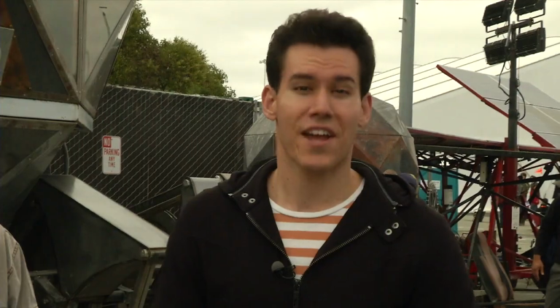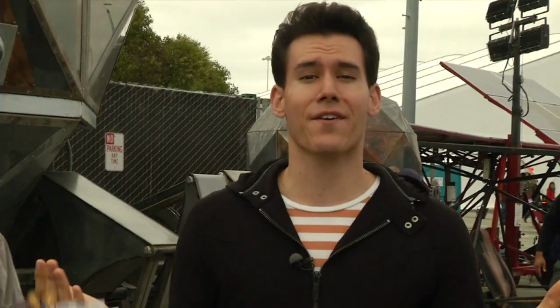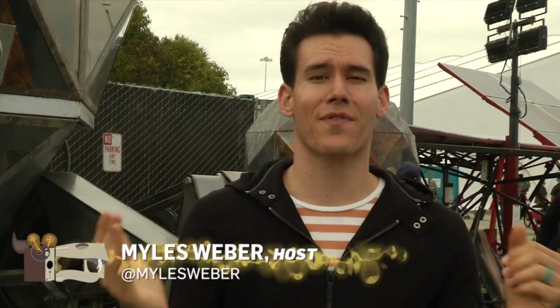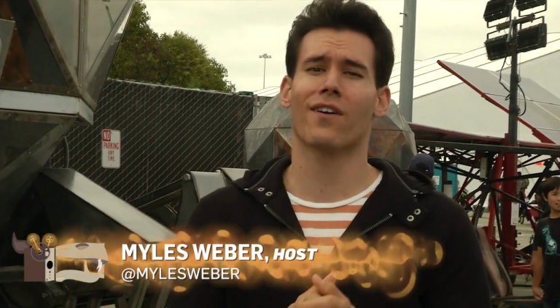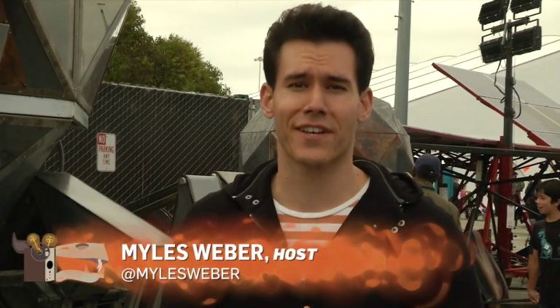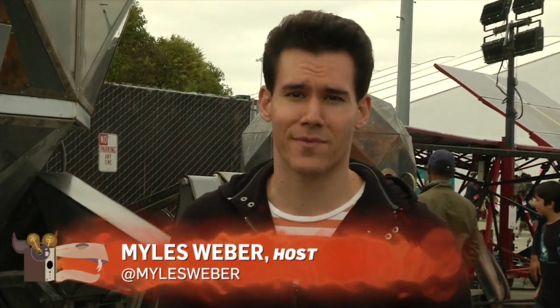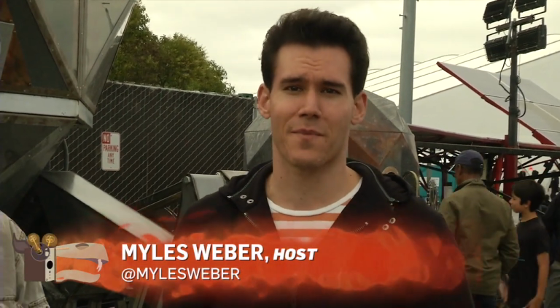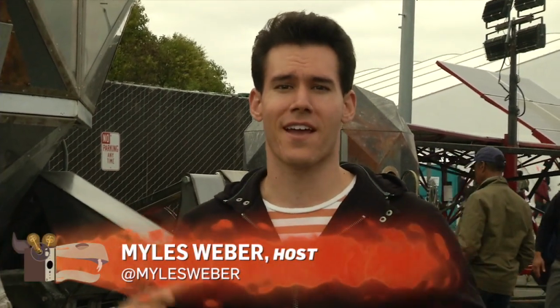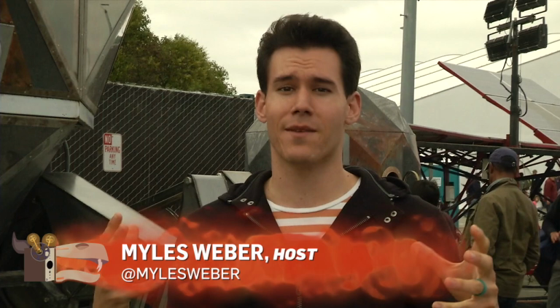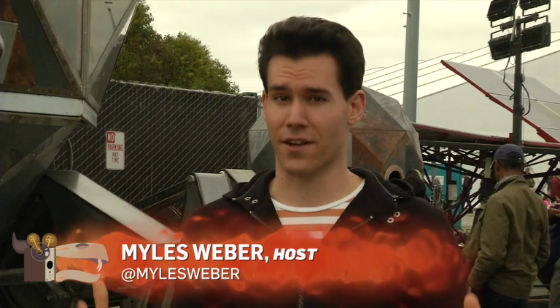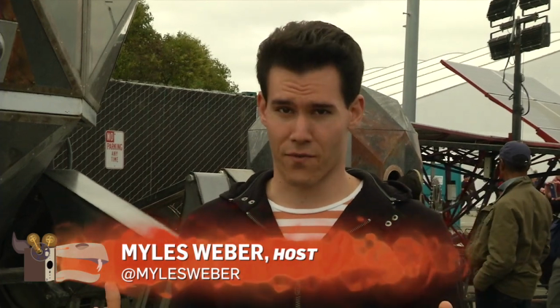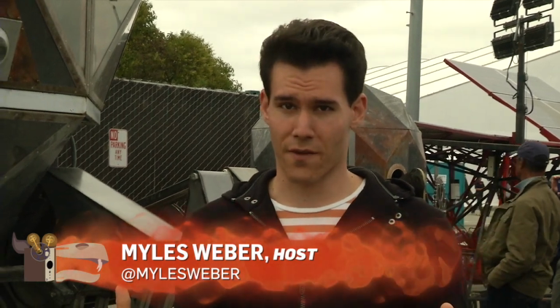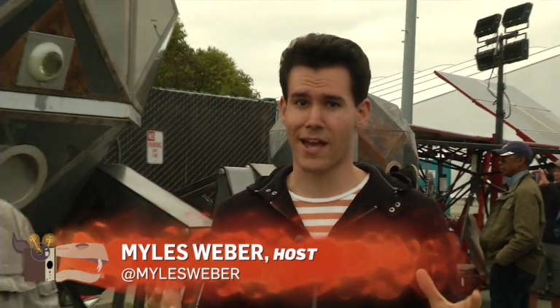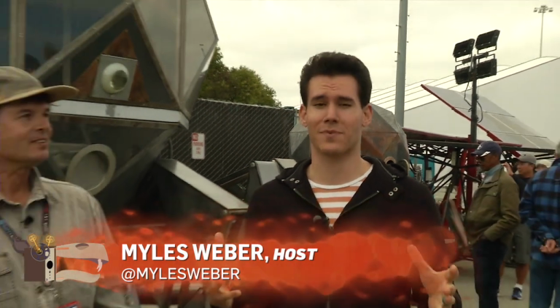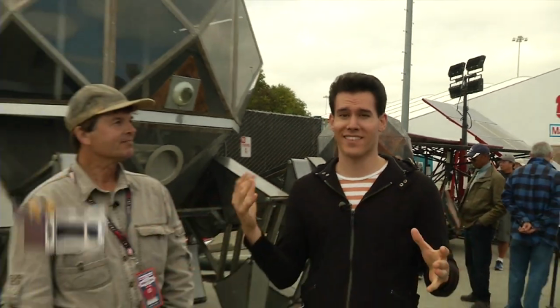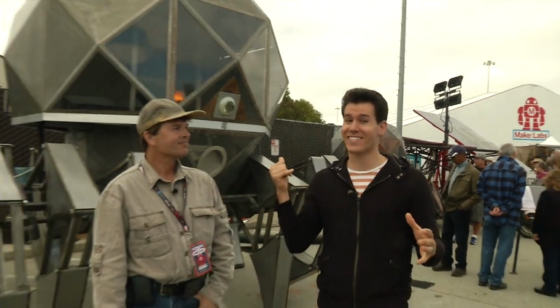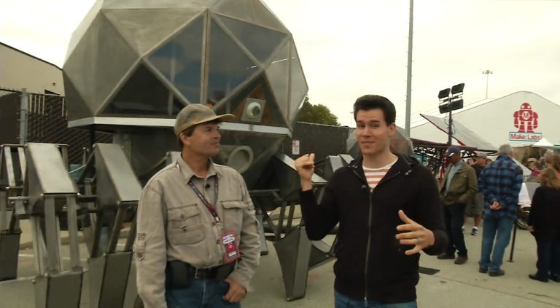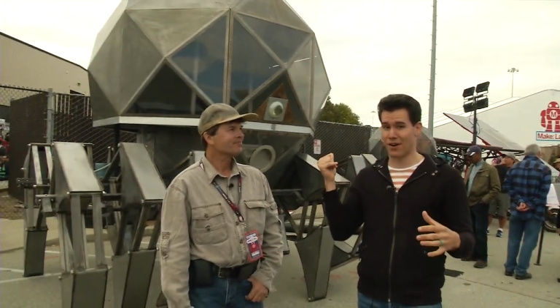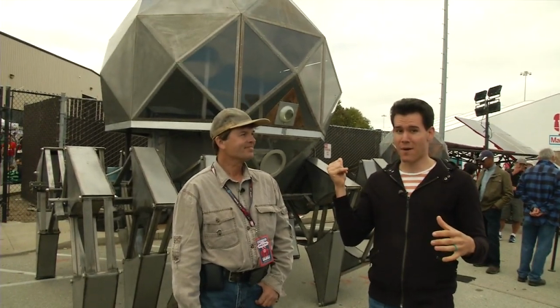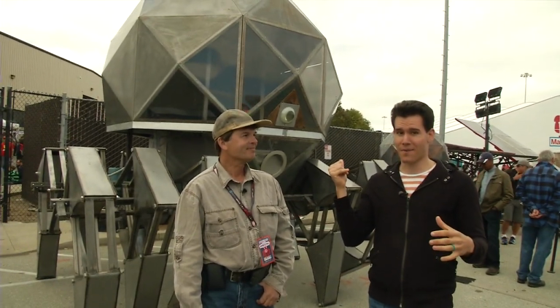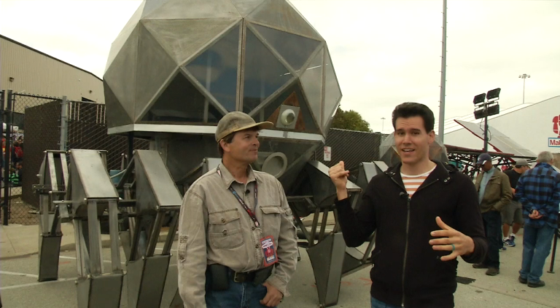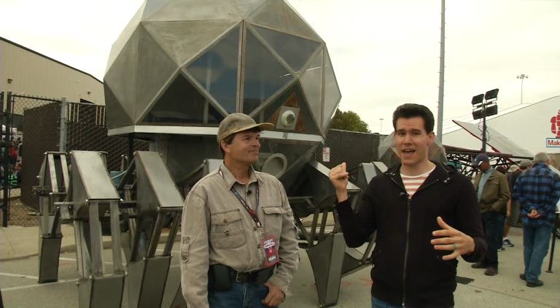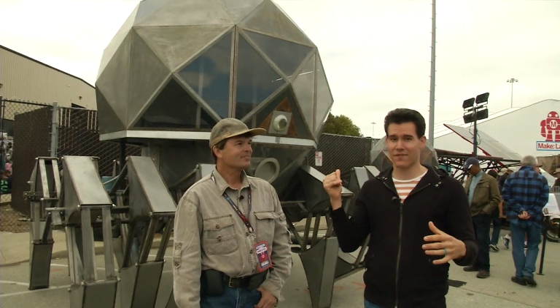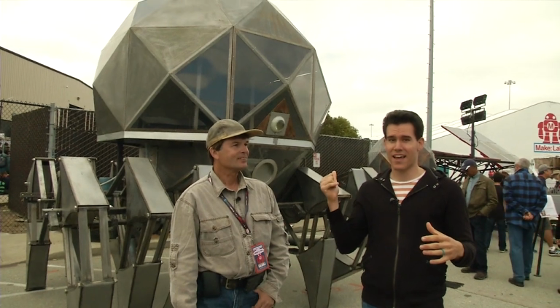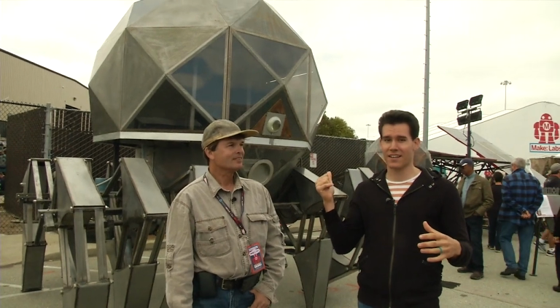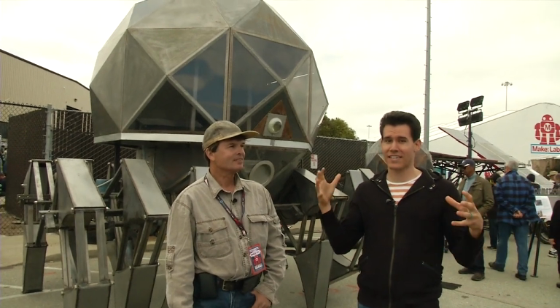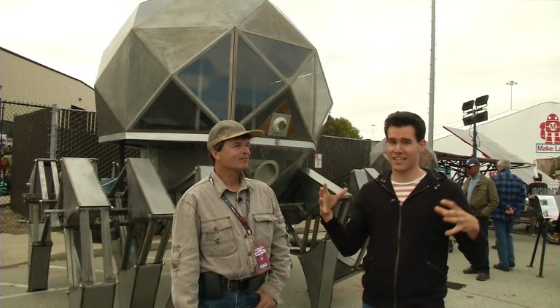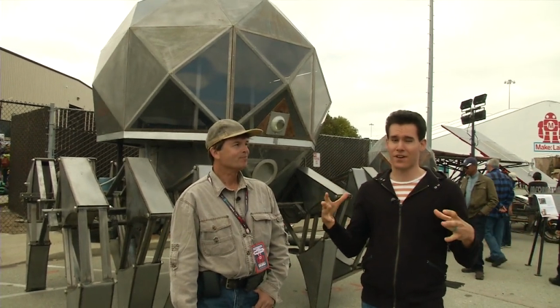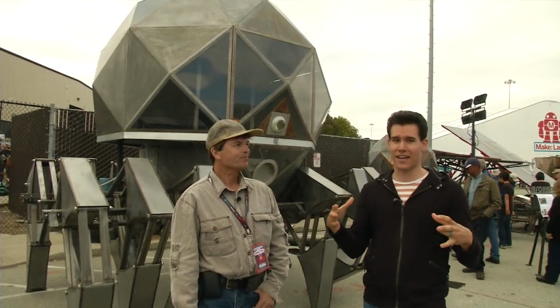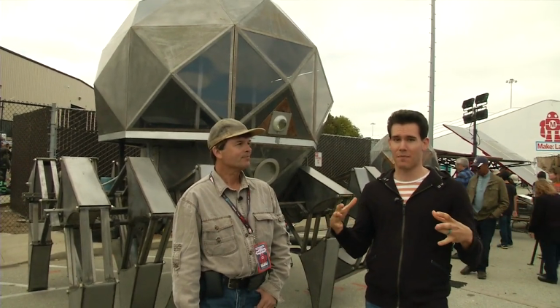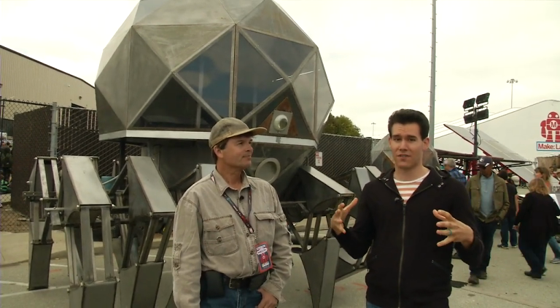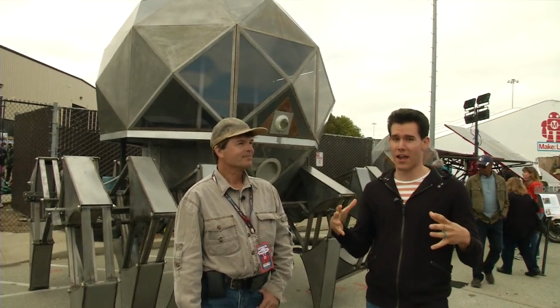Here at the Maker Faire there are all kinds of crazy contraptions being made. I'm standing in front of one of them as we speak. This is the Tin Spider behind me. It's massive, and if you get inside you kind of feel like a boss in a video game.